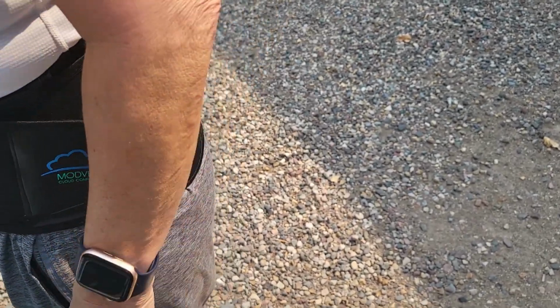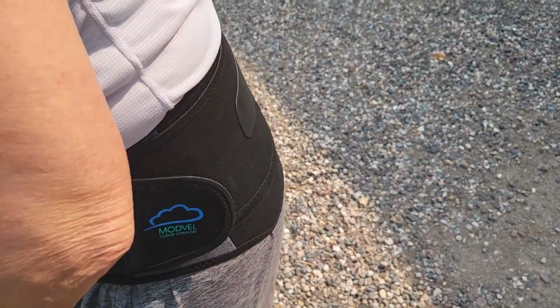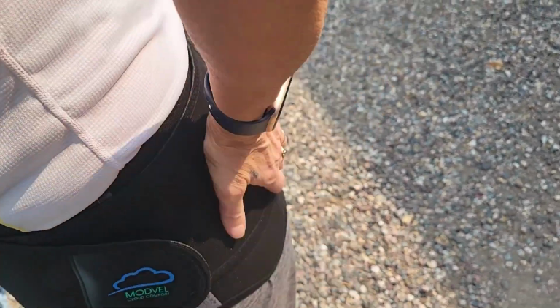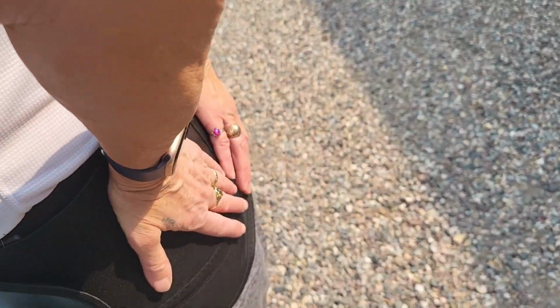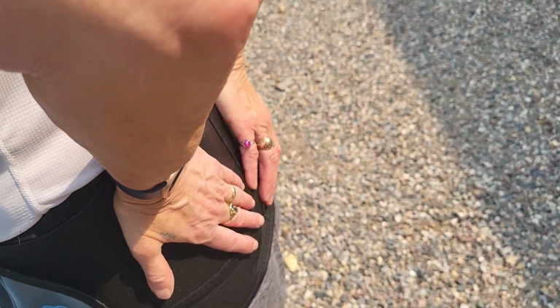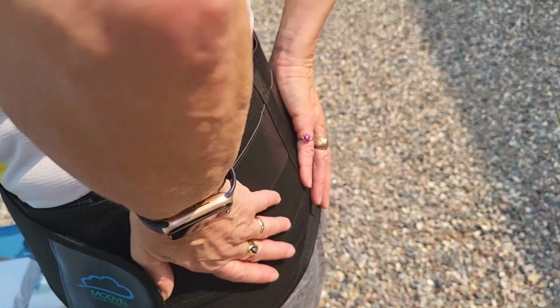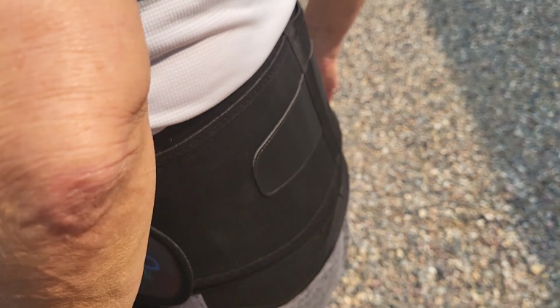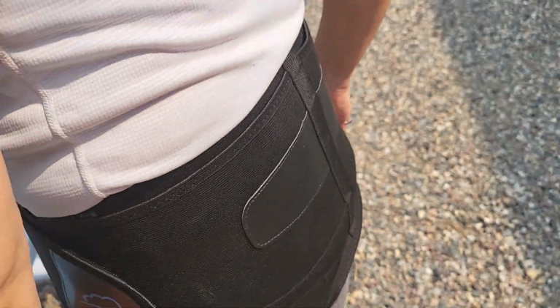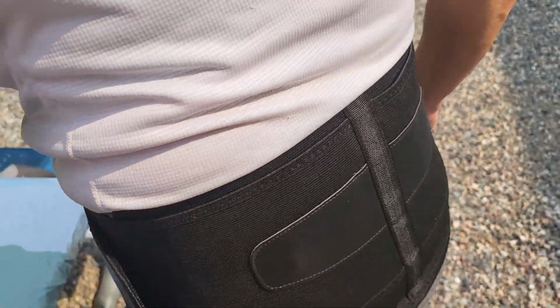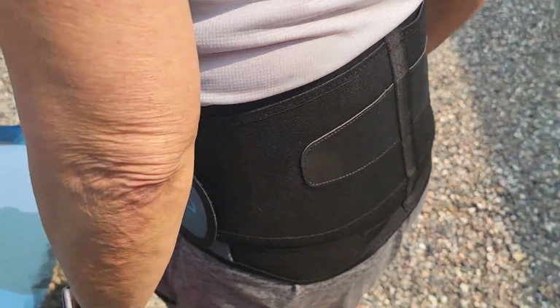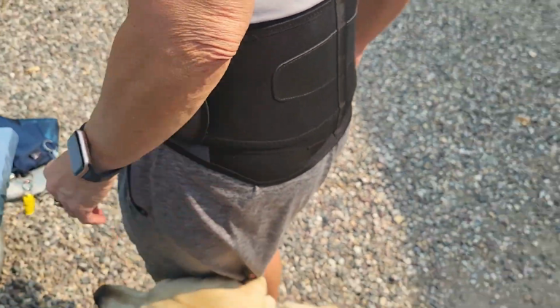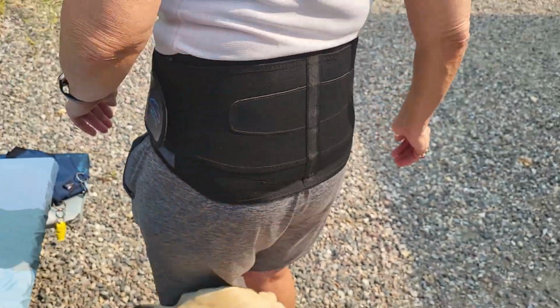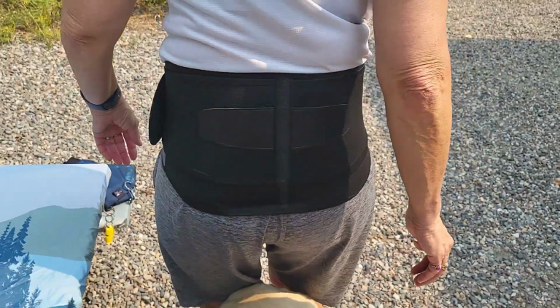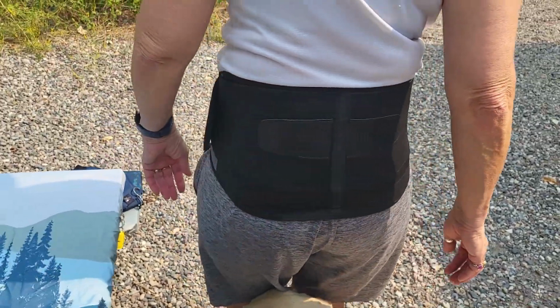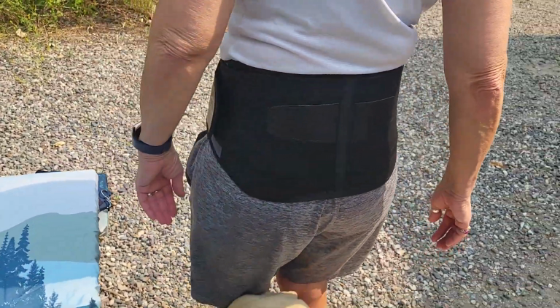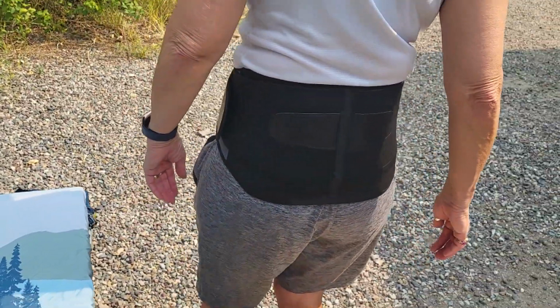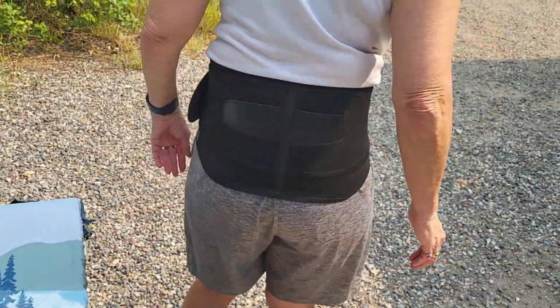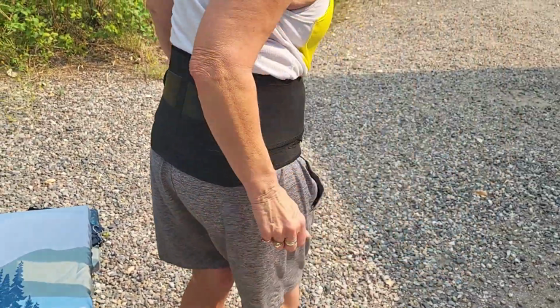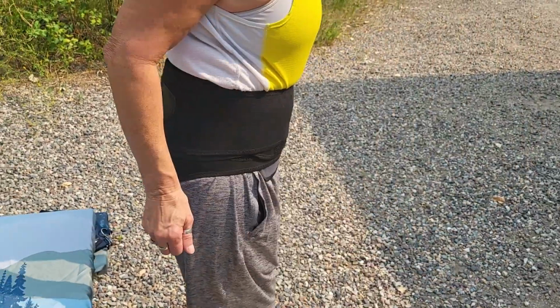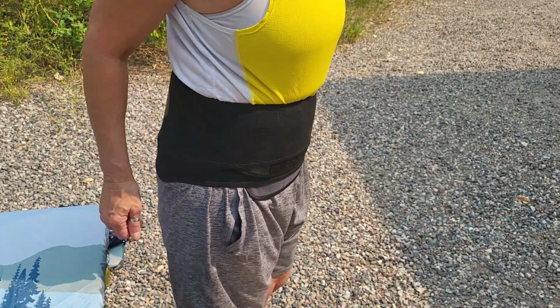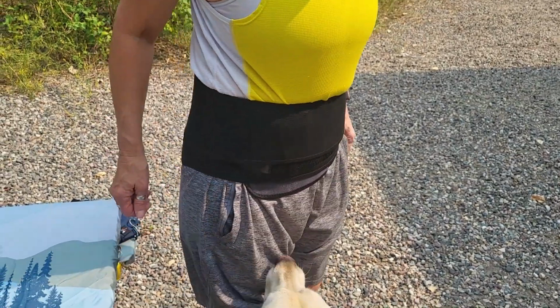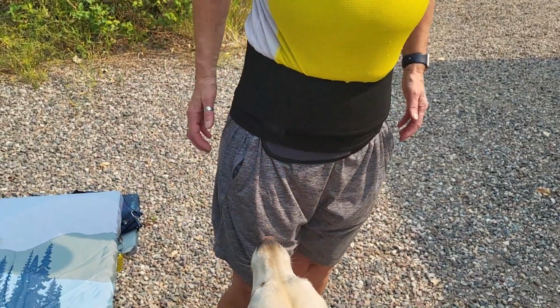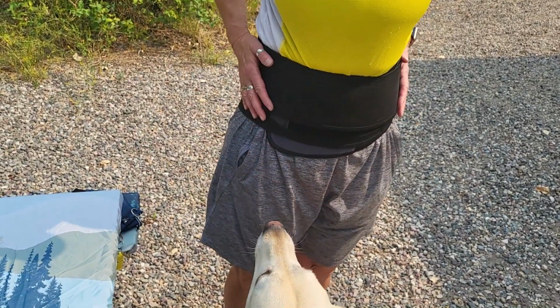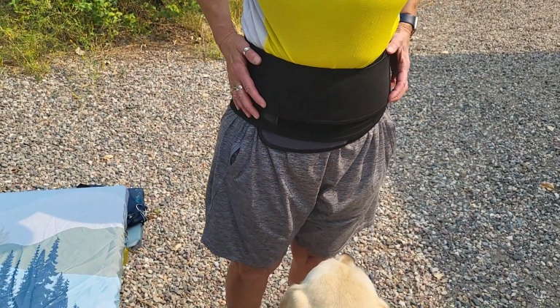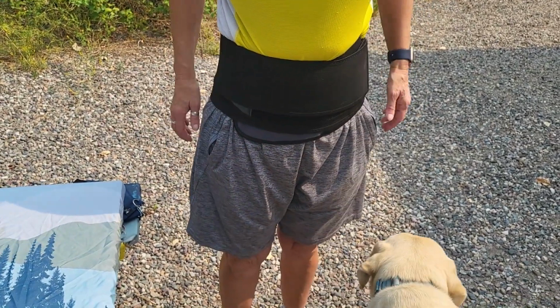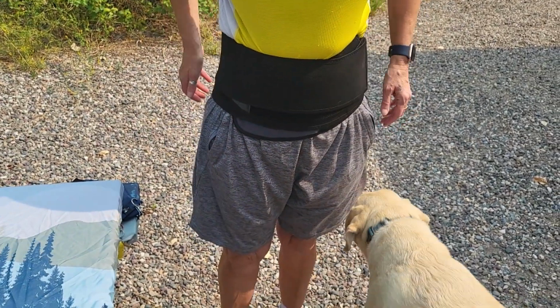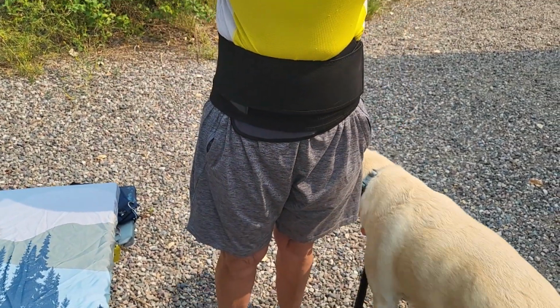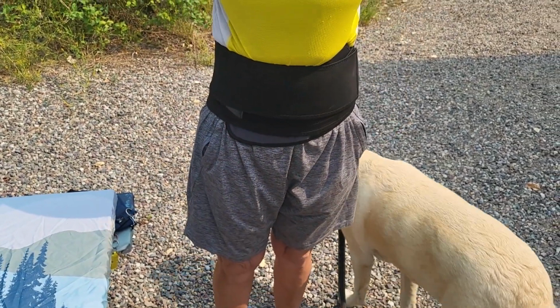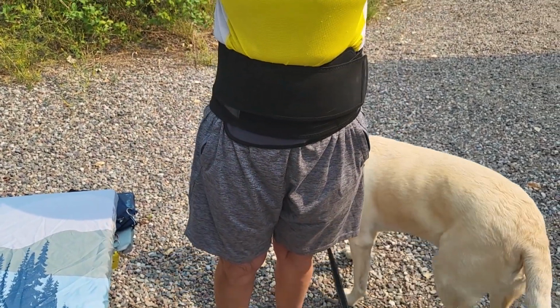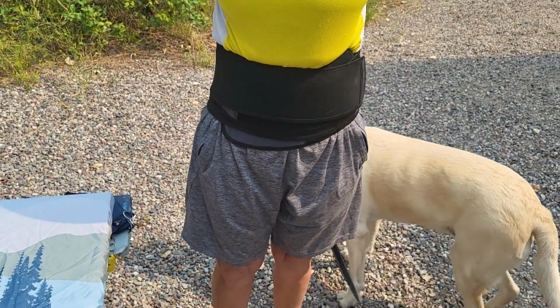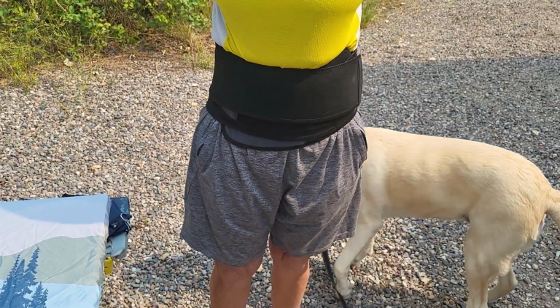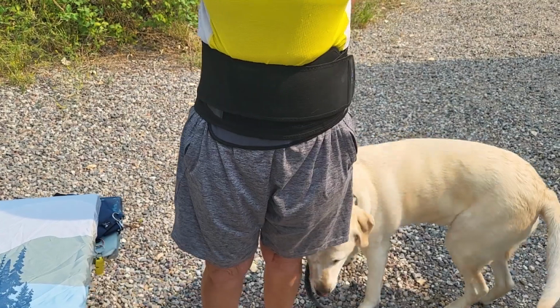Okay, turn around. That feels good. Does it feel like it's right there in the middle of your back? It does — the pressure is right there.